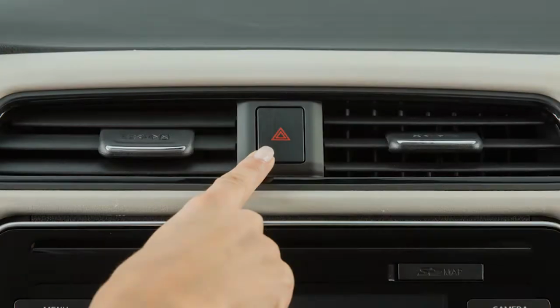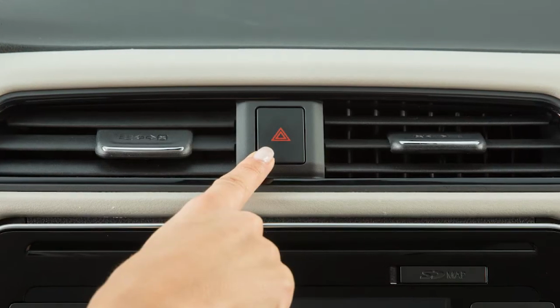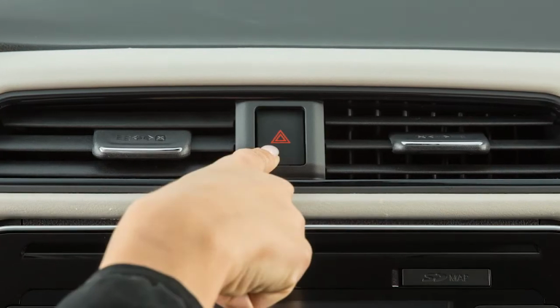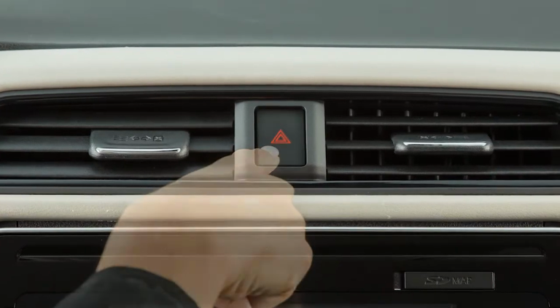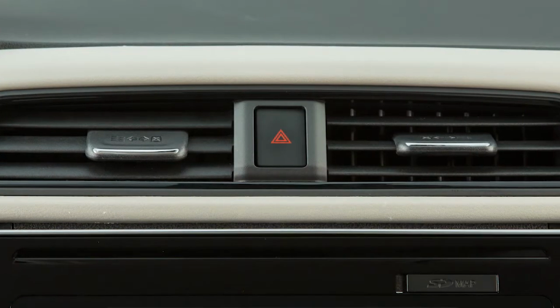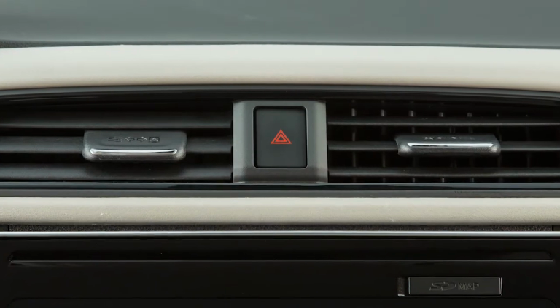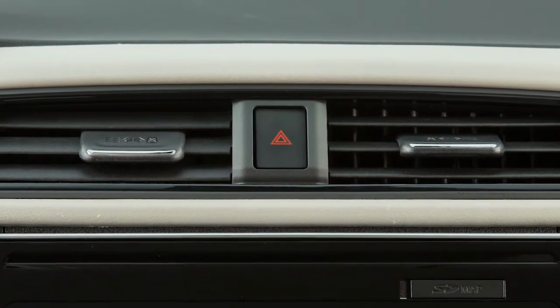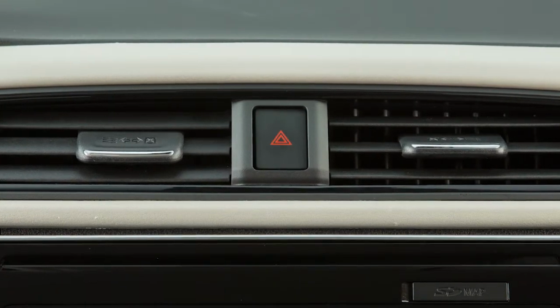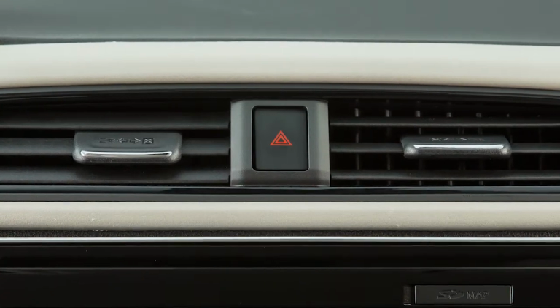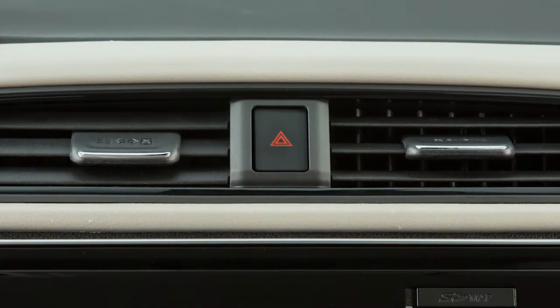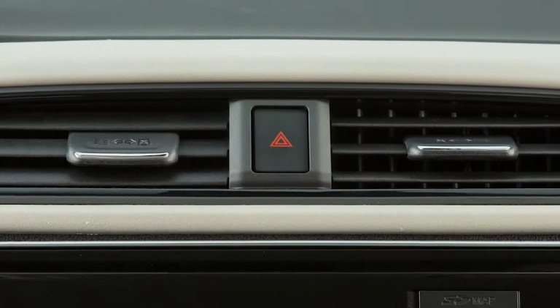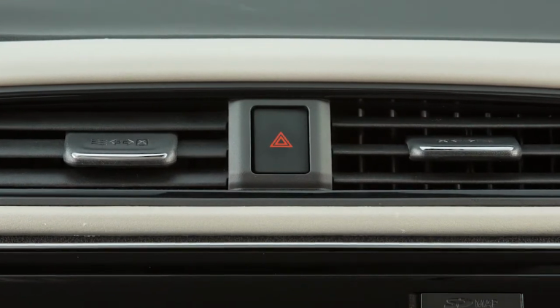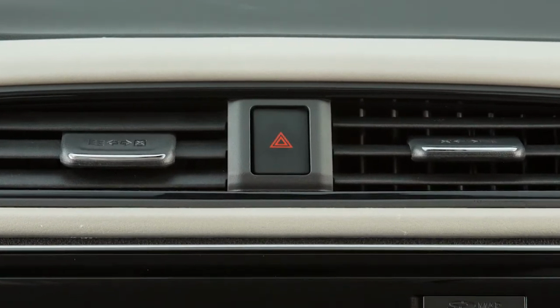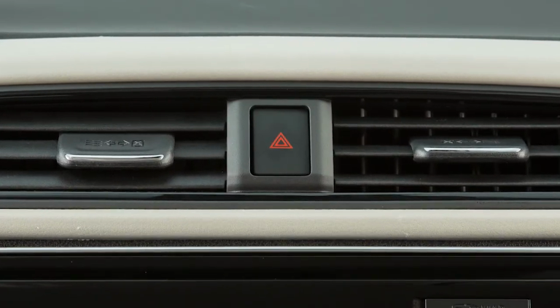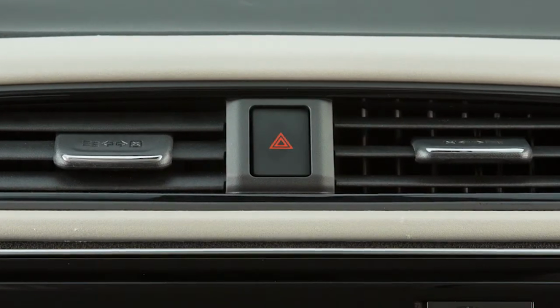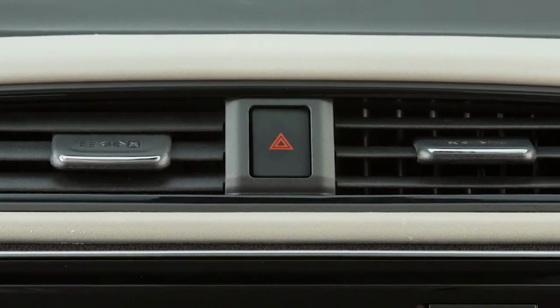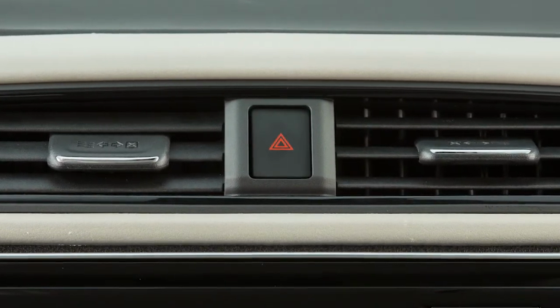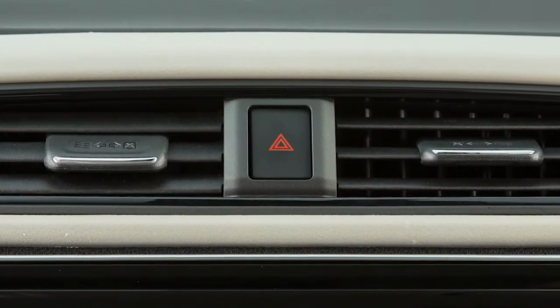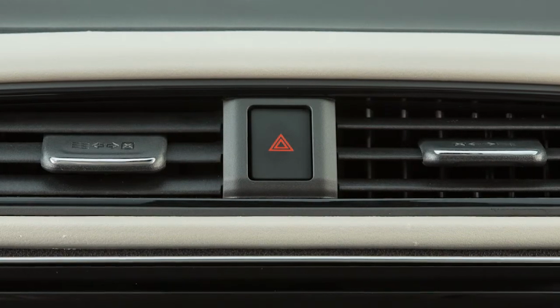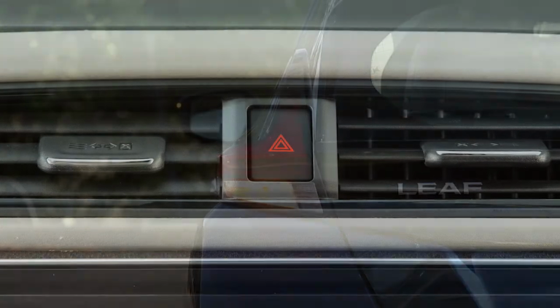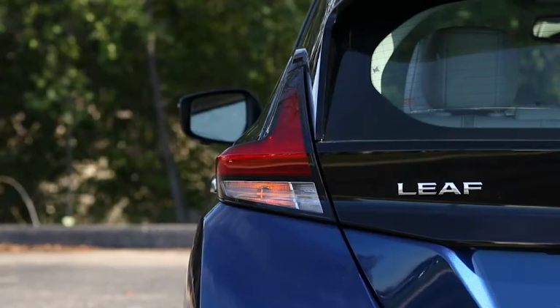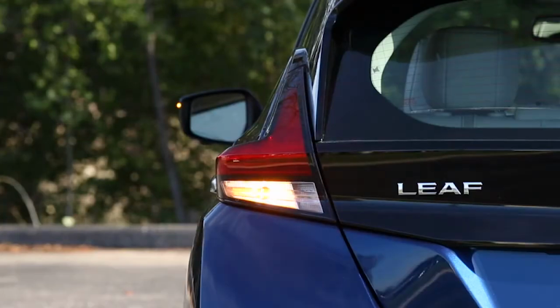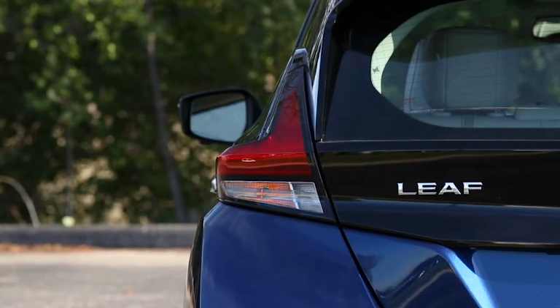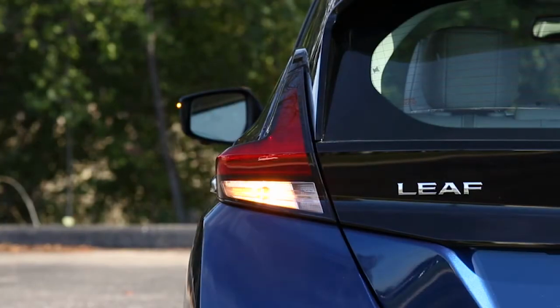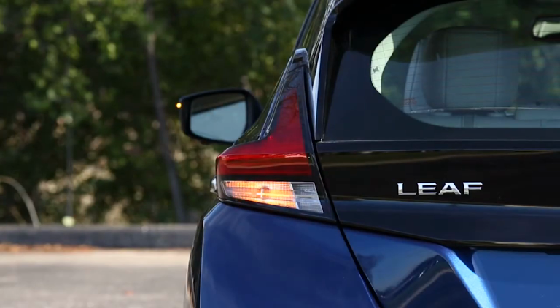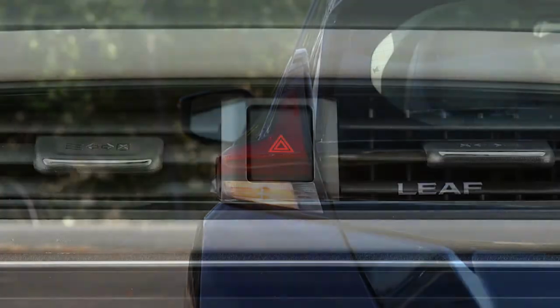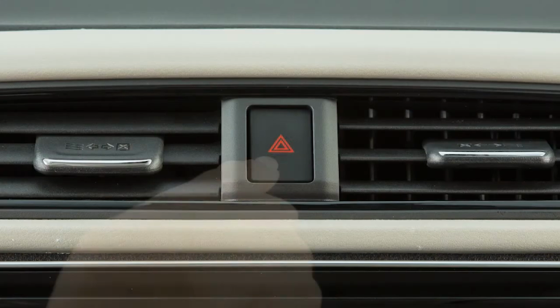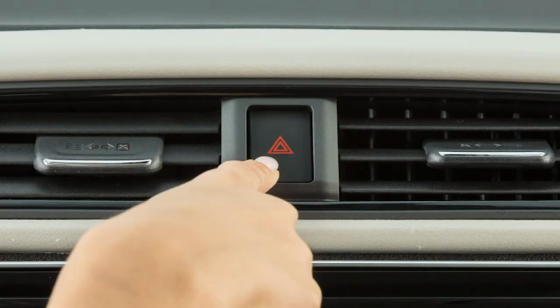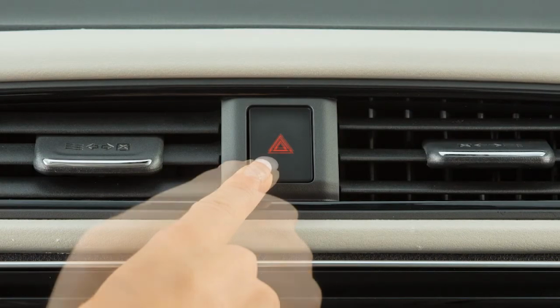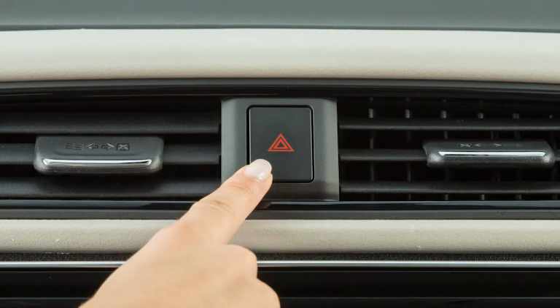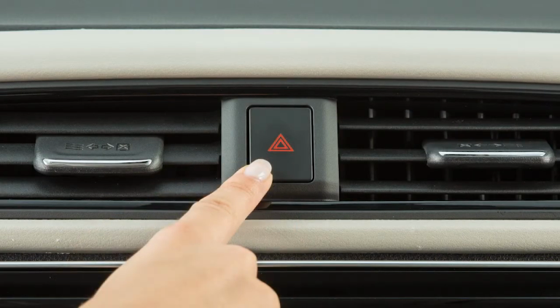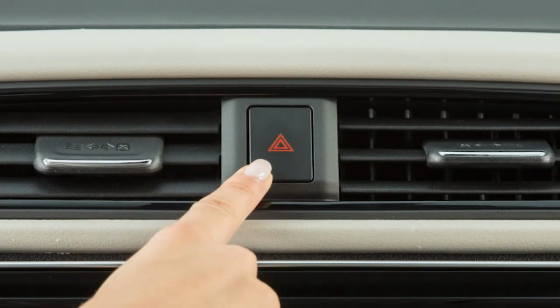Push this switch when you need to warn other drivers that you must stop and or park under emergency conditions. All turn signal lights will flash. Push again to turn off your flashers.